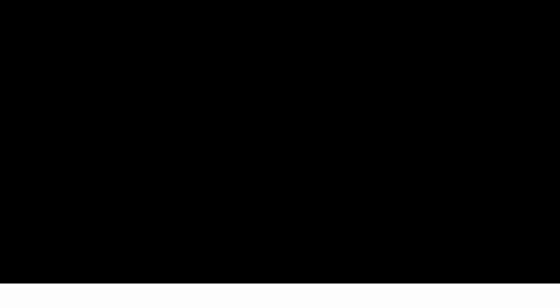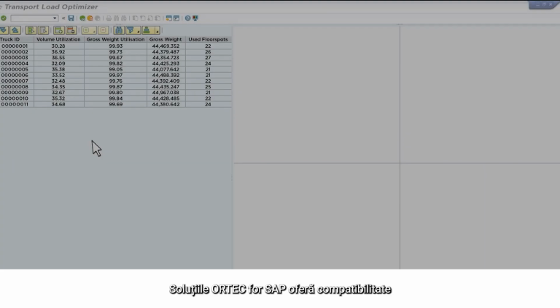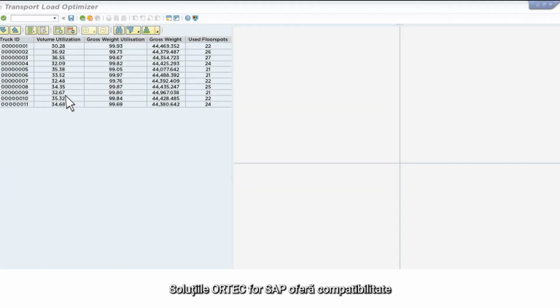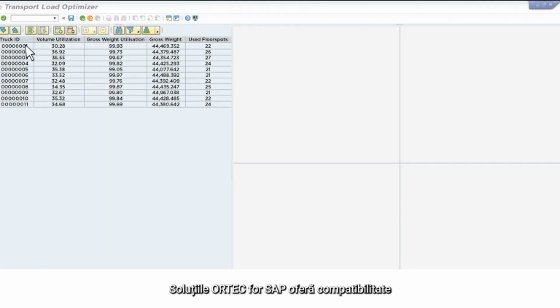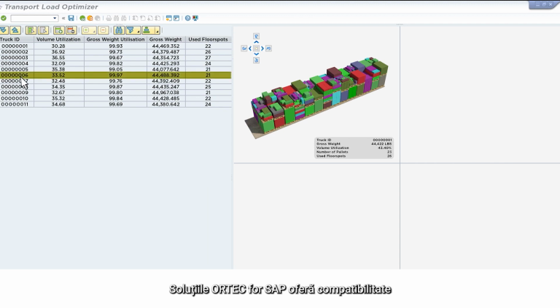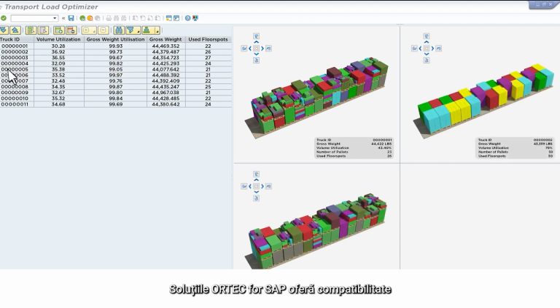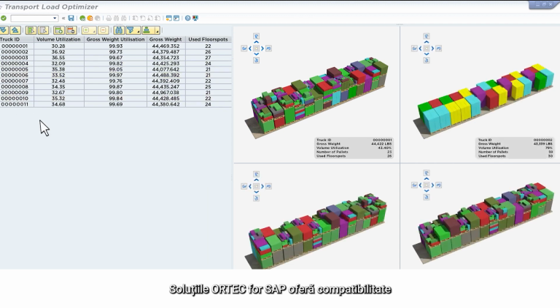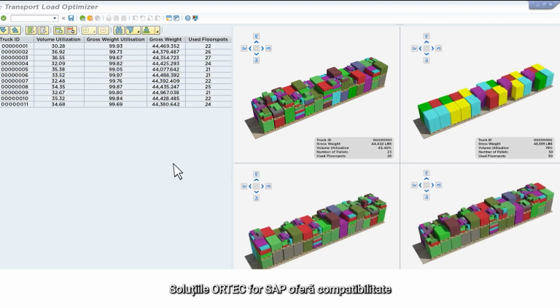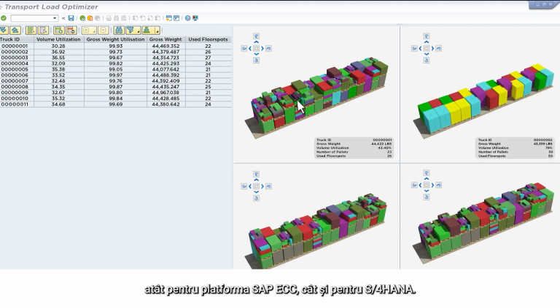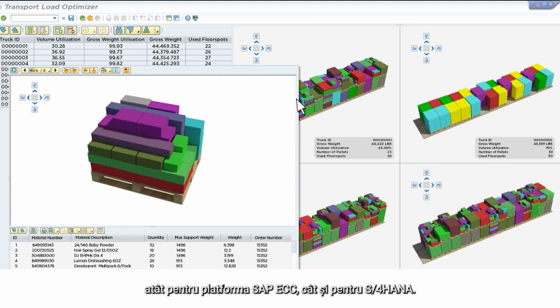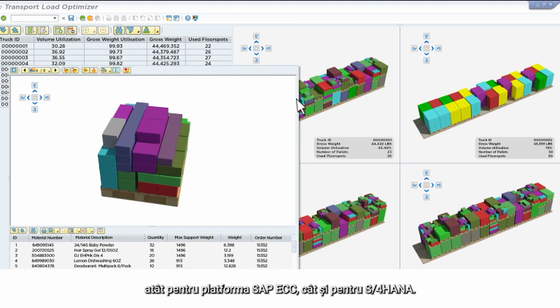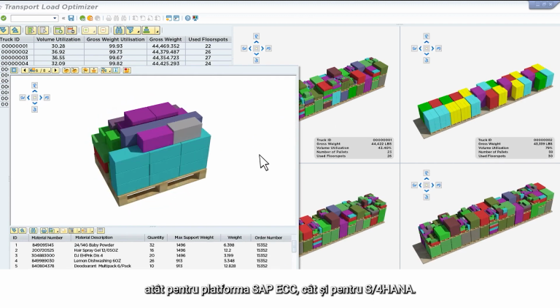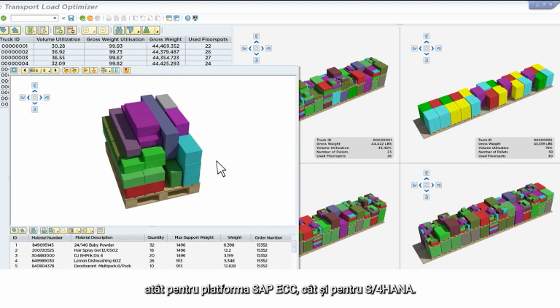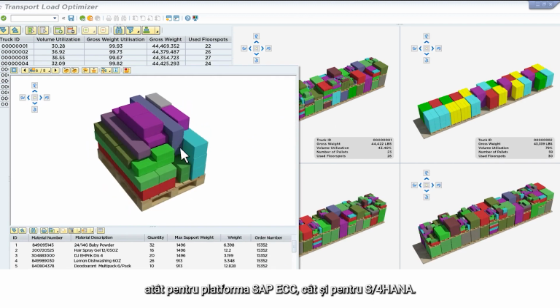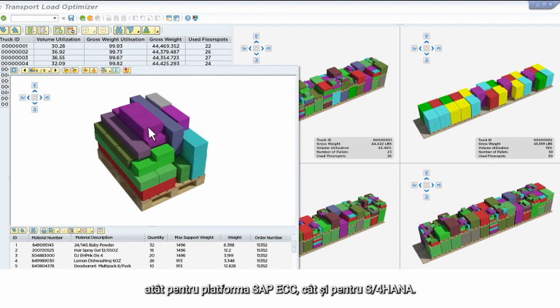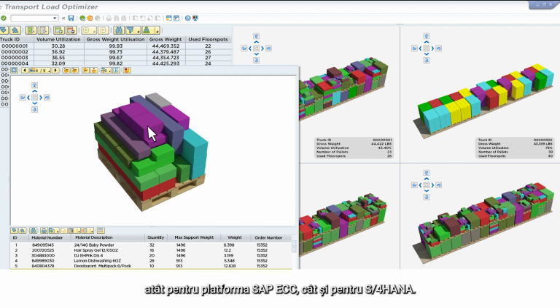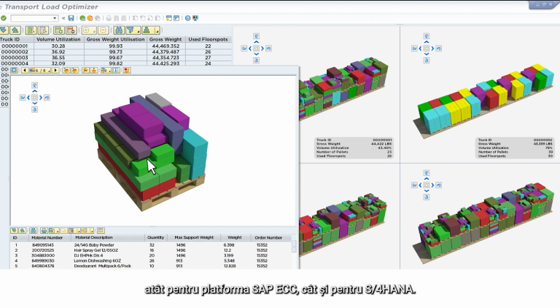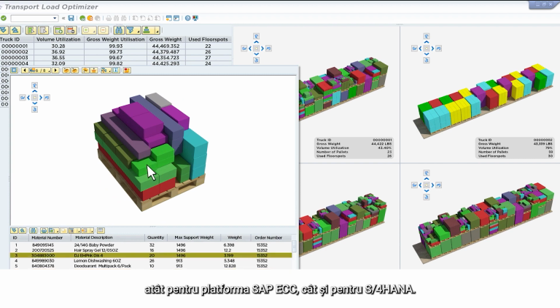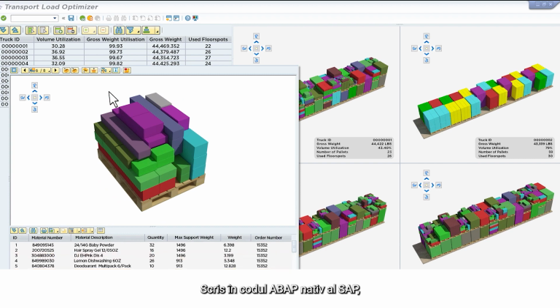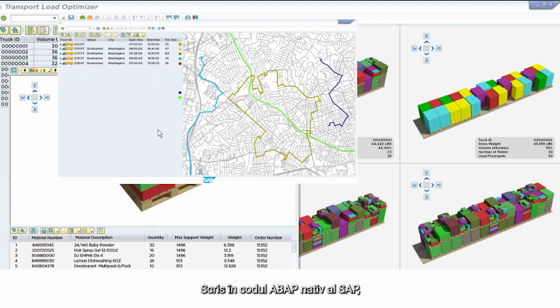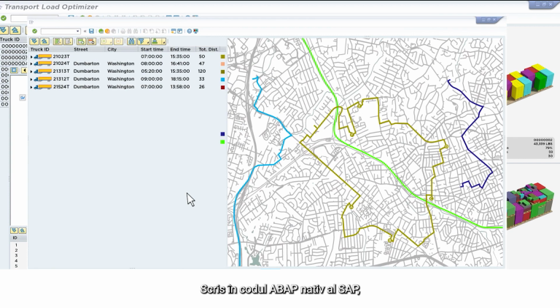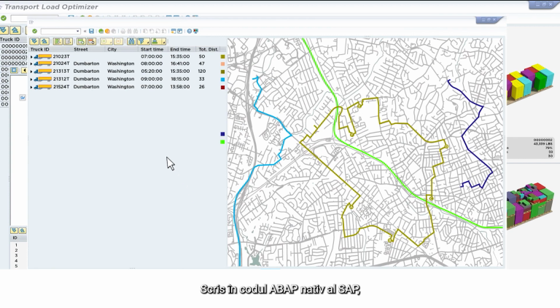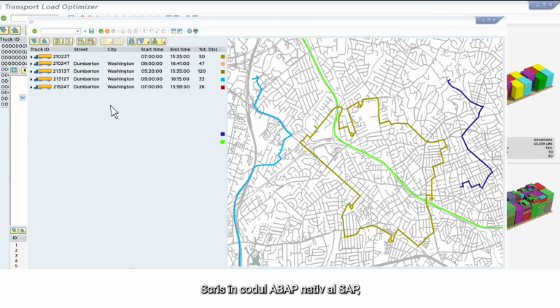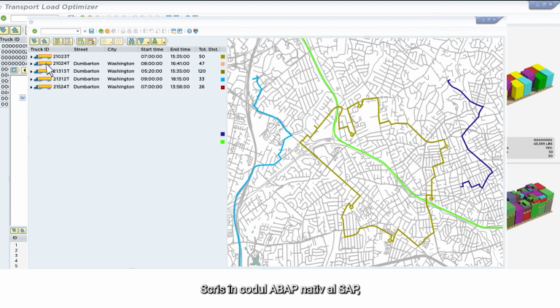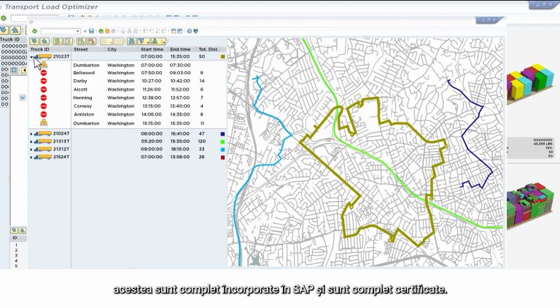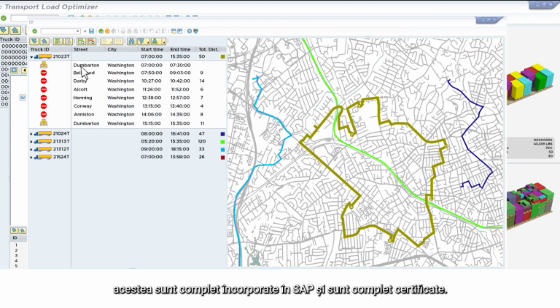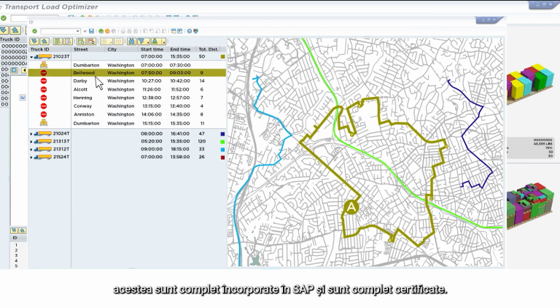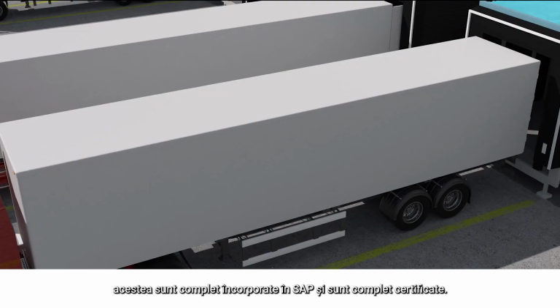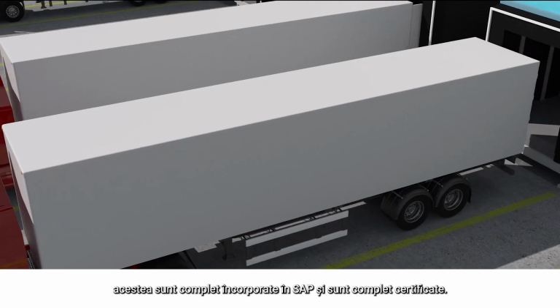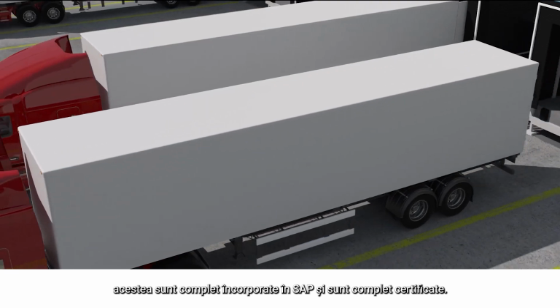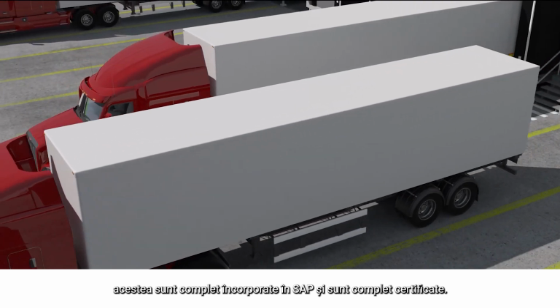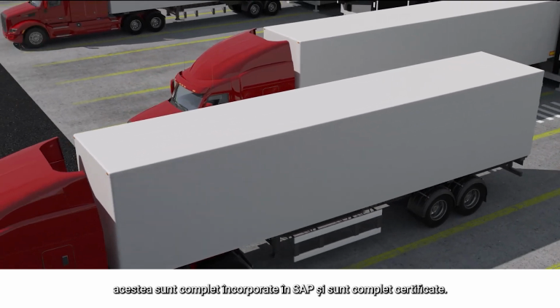Ortec for SAP solutions offer compatibility for both SAP ECC and S4HANA platforms. Written in SAP's native ABAP code, they are completely embedded in SAP and are fully certified.